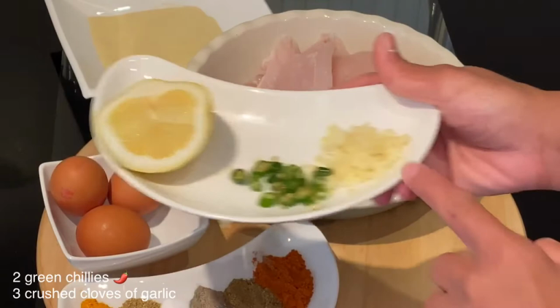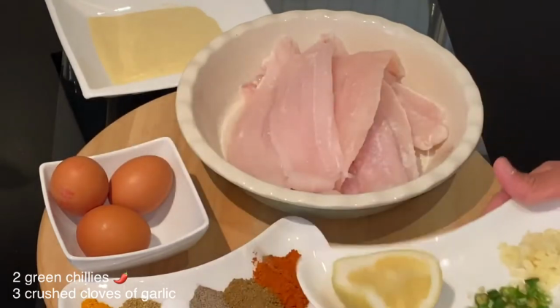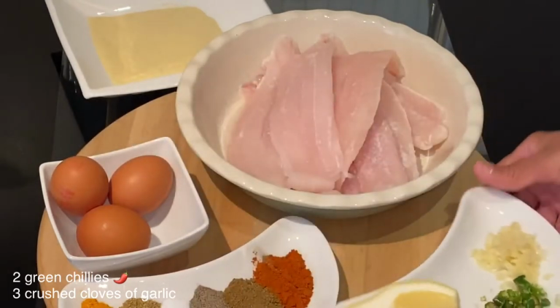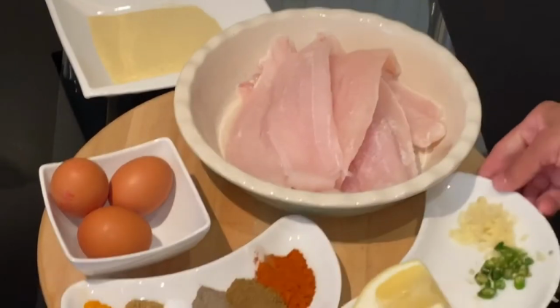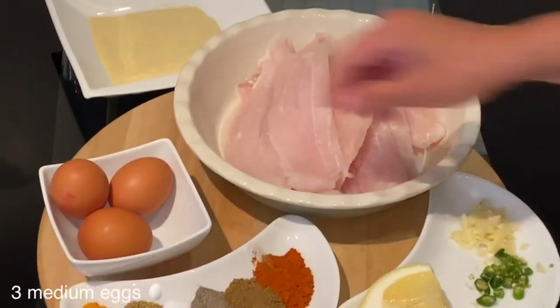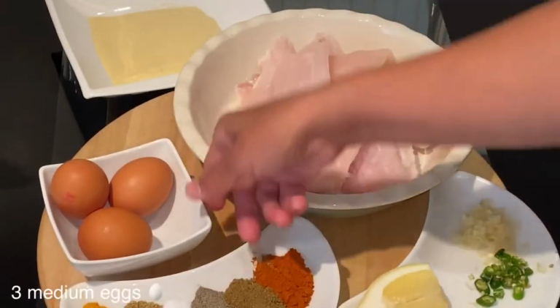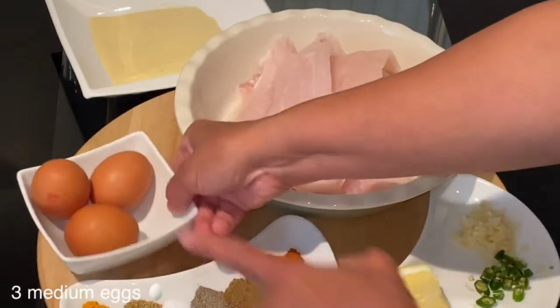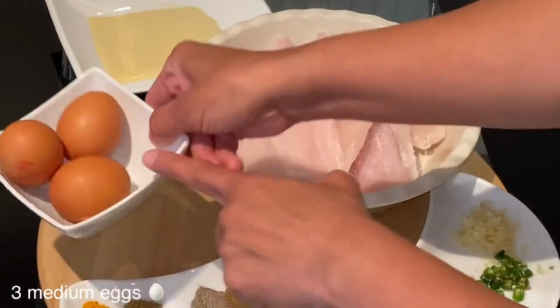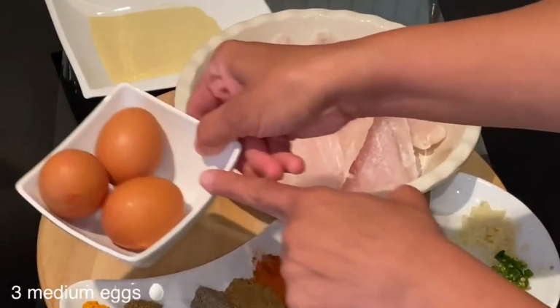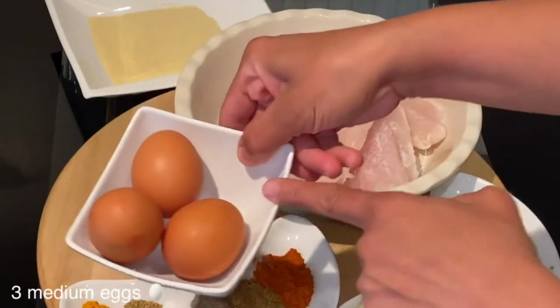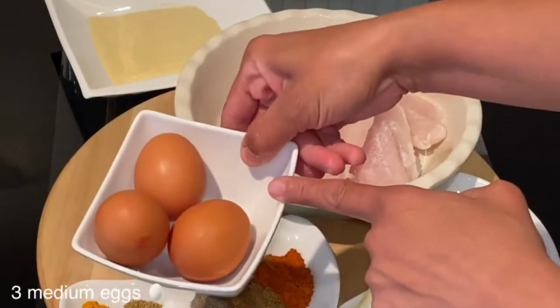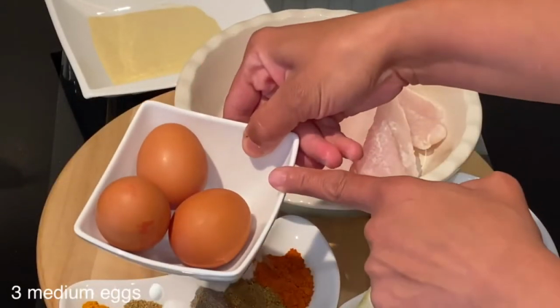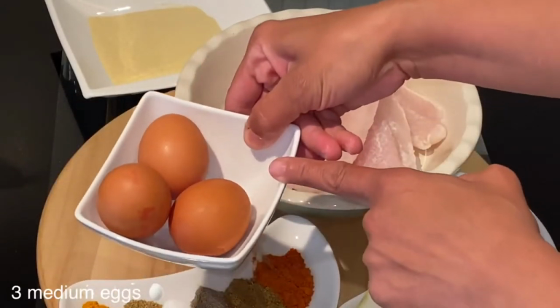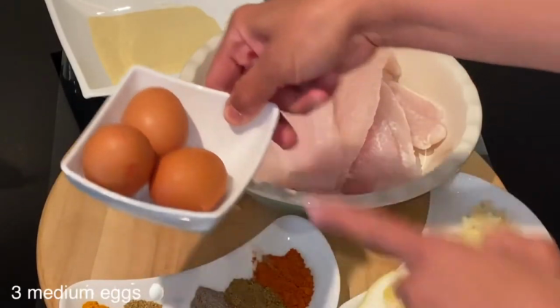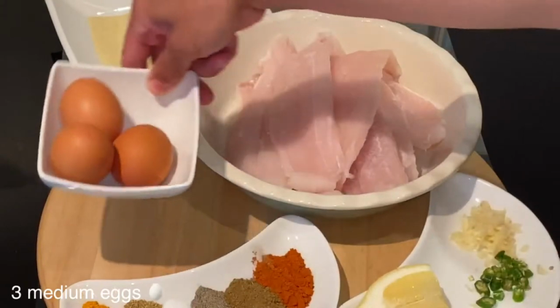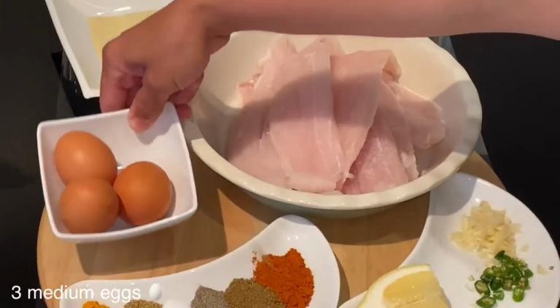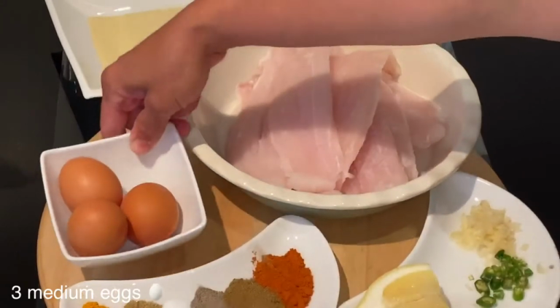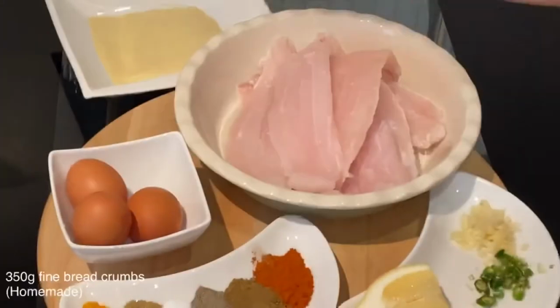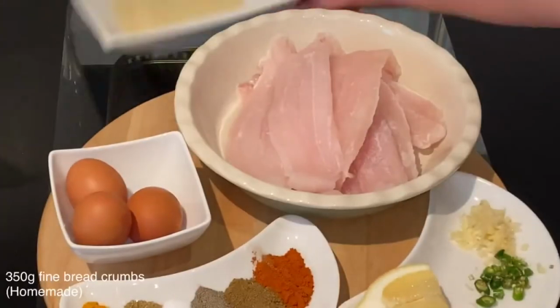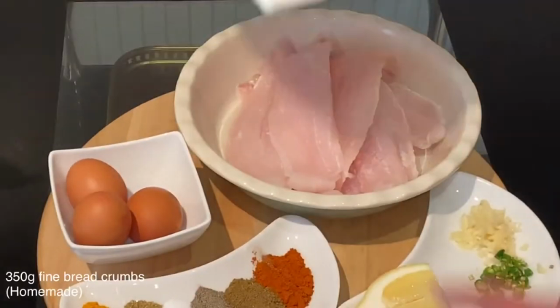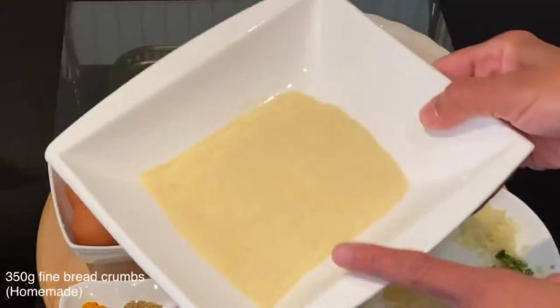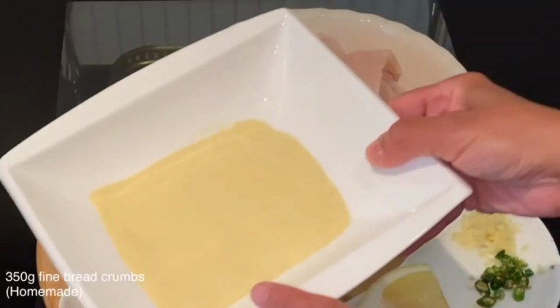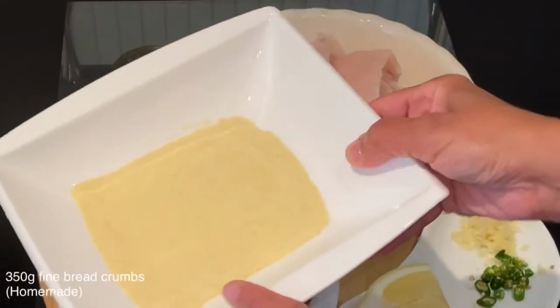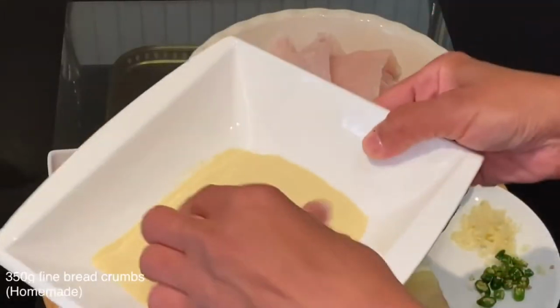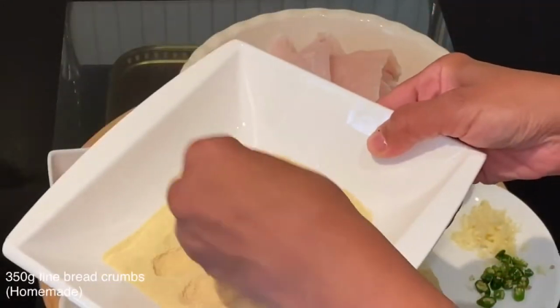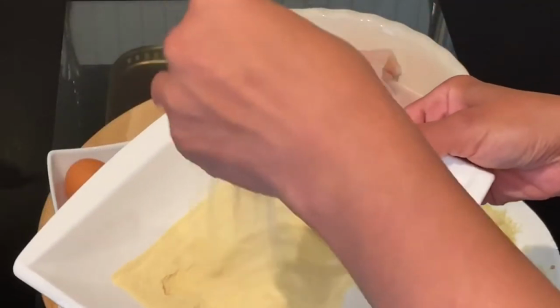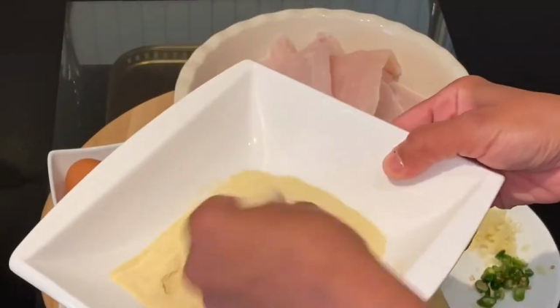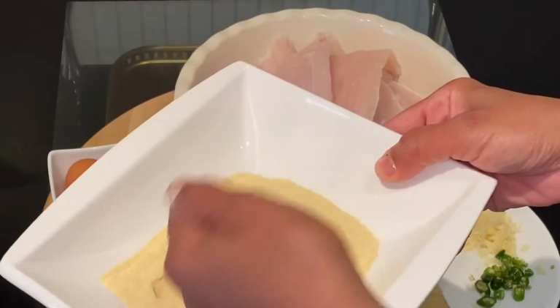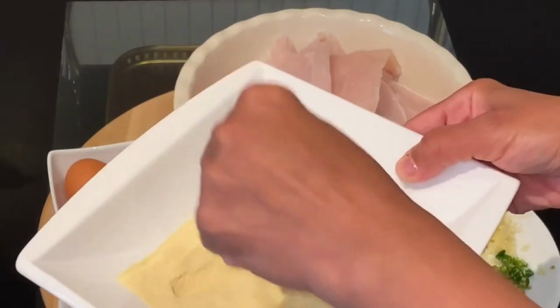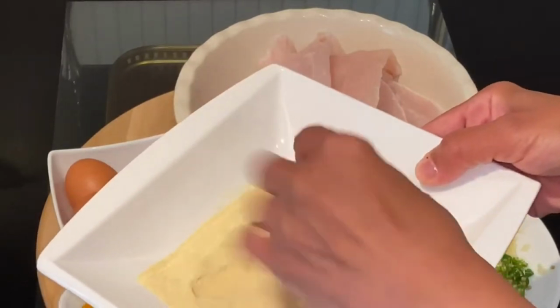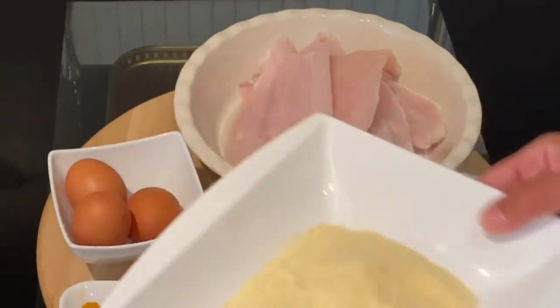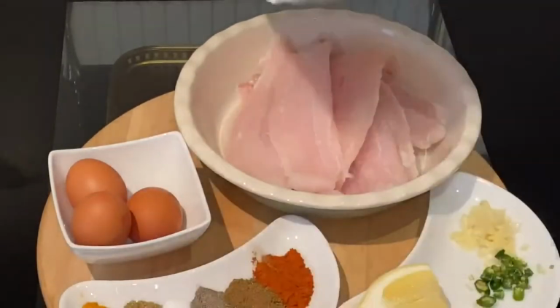For this recipe, as I will fry the fish, I will need three medium eggs. For this quantity of fish I will use 350 grams of fine homemade breadcrumbs.